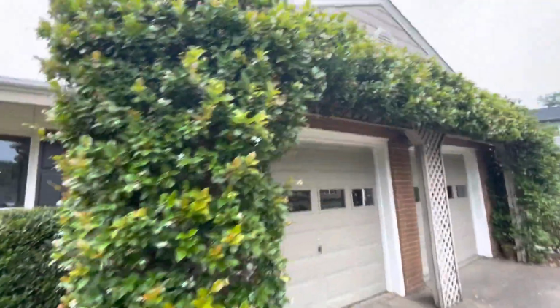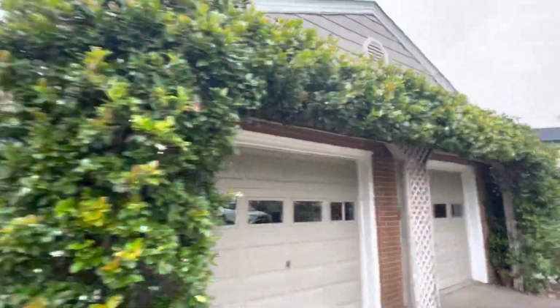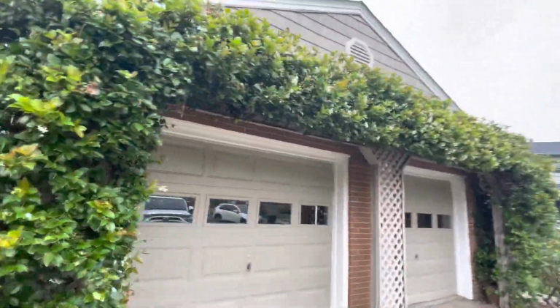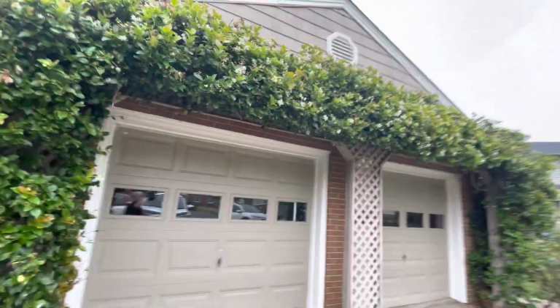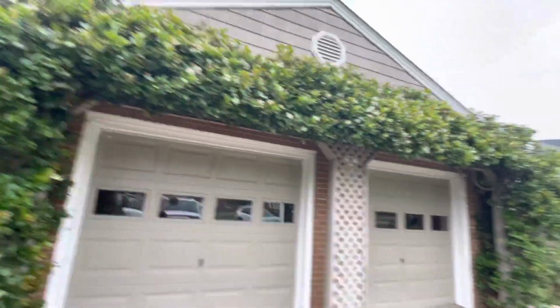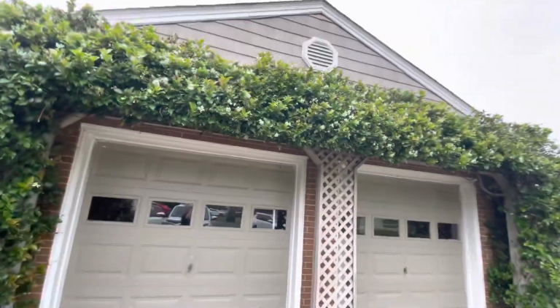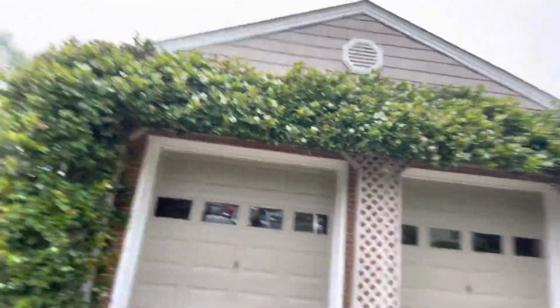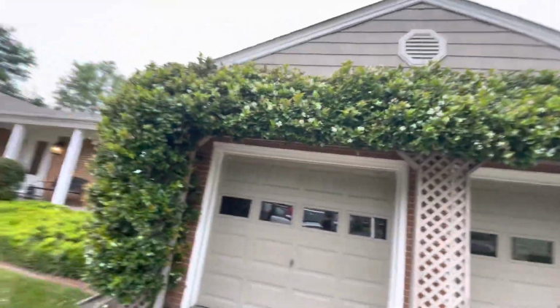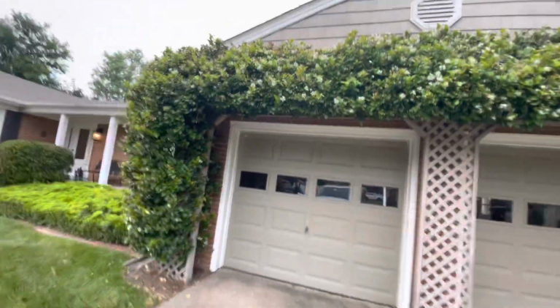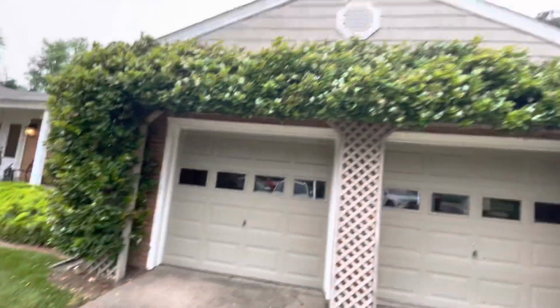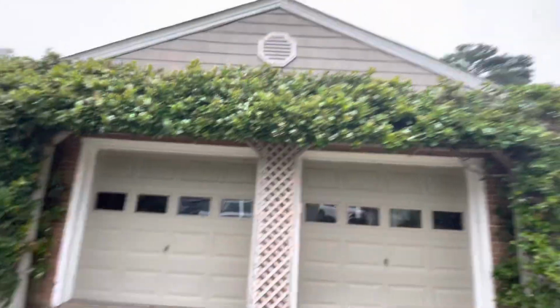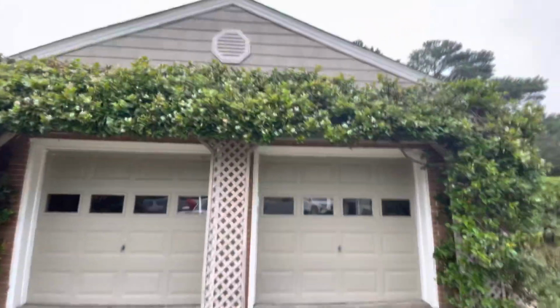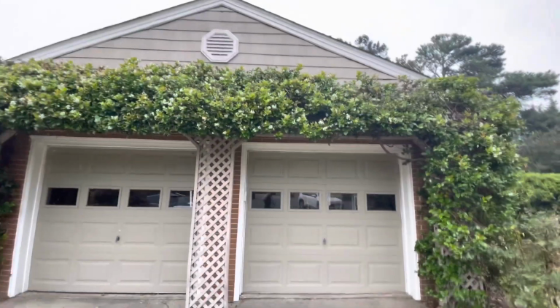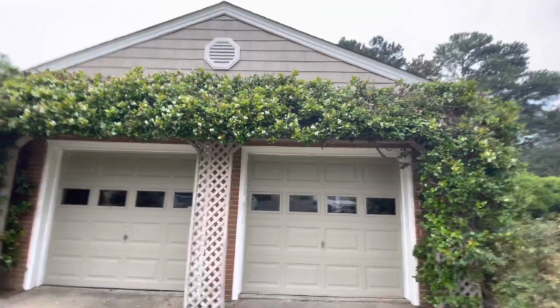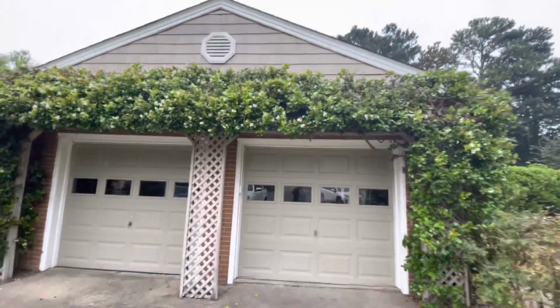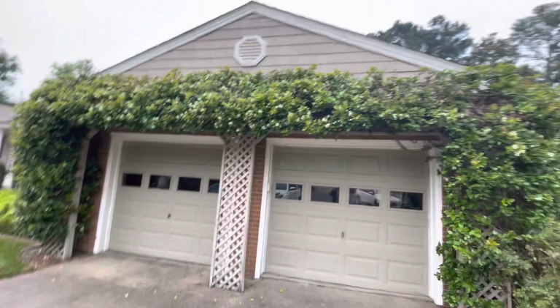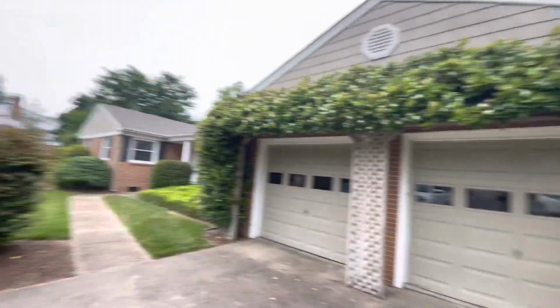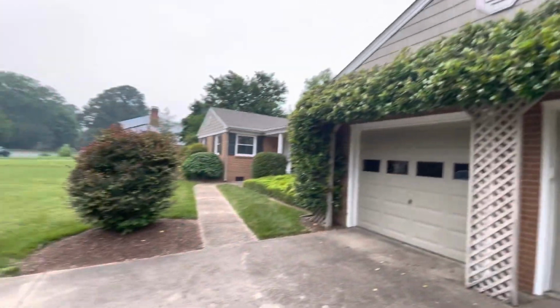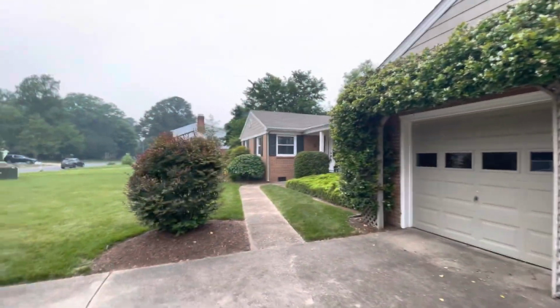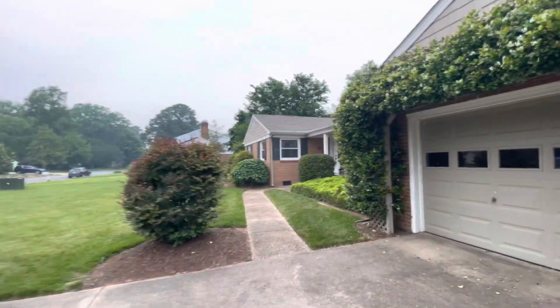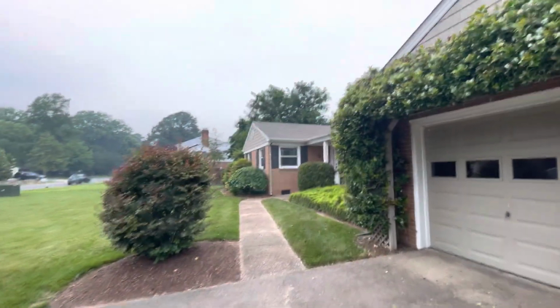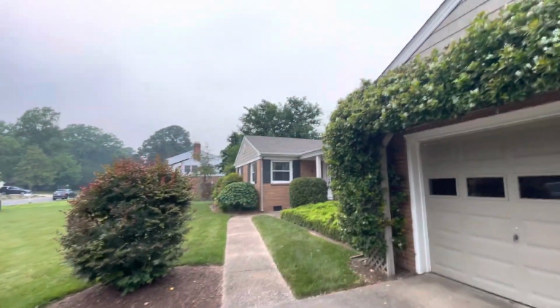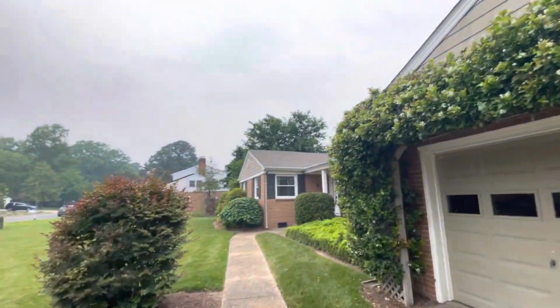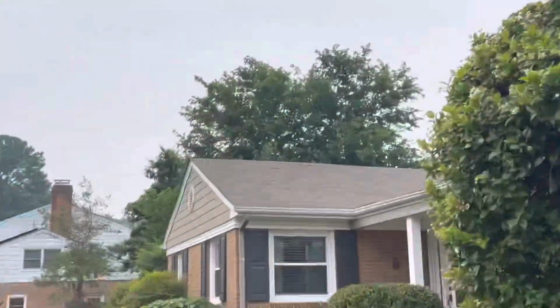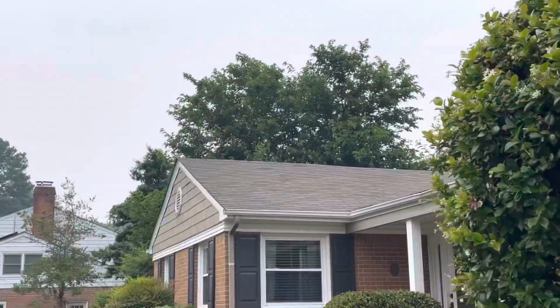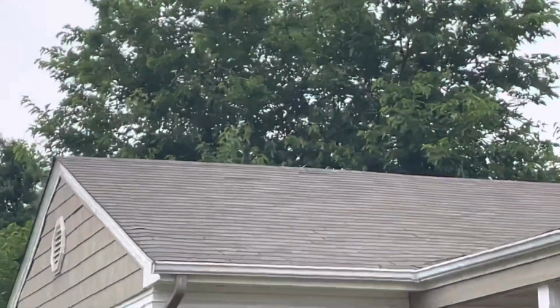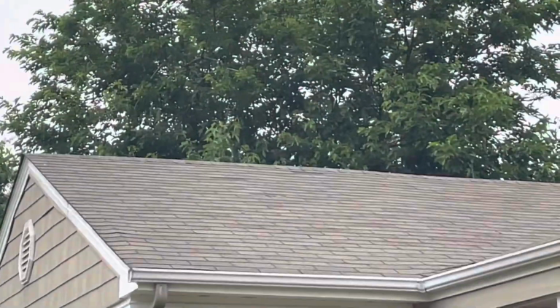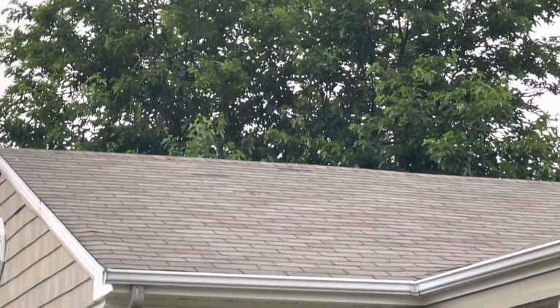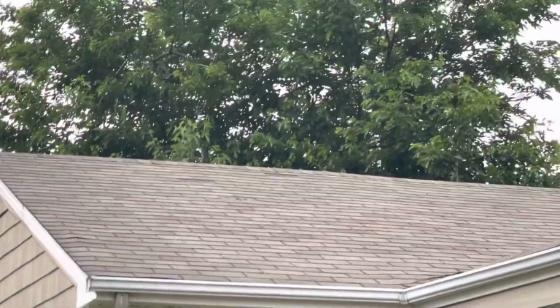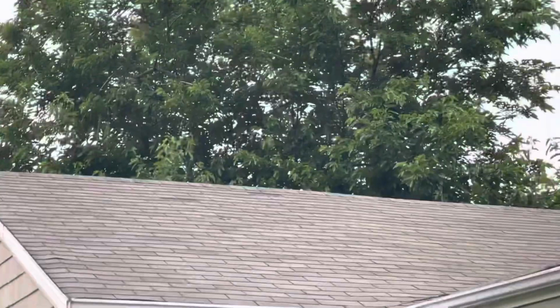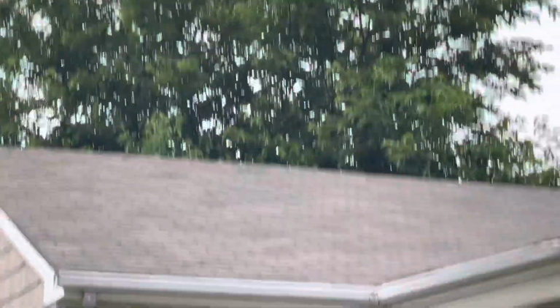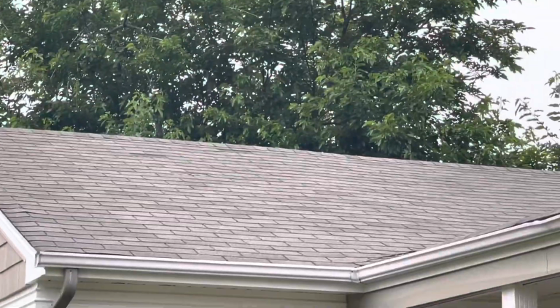So we got the front, this garage. I don't know if you can see — up here where there were some shingles missing. If you can see that.